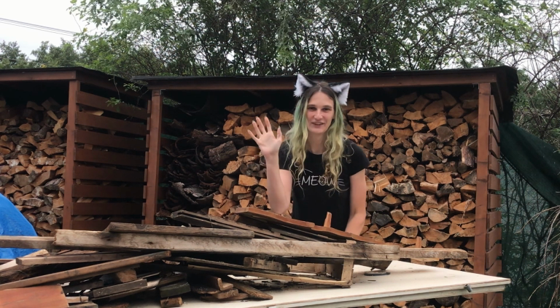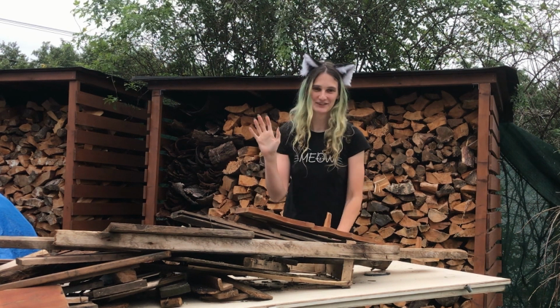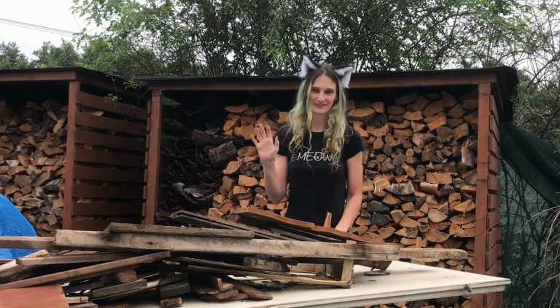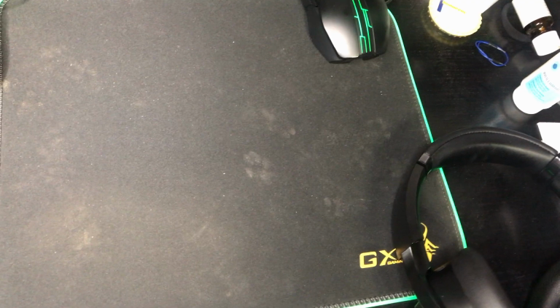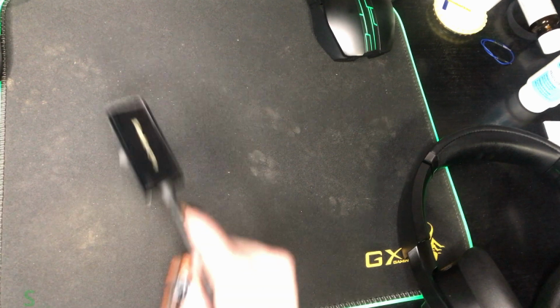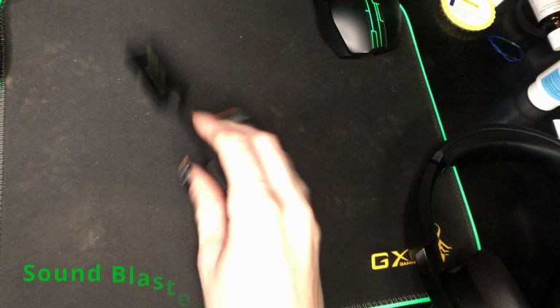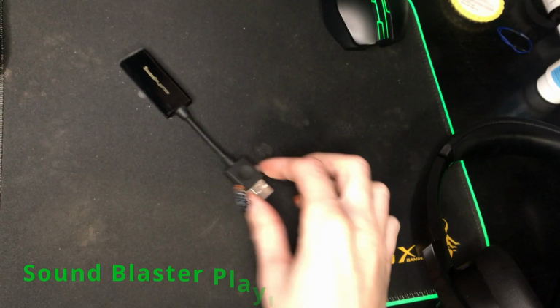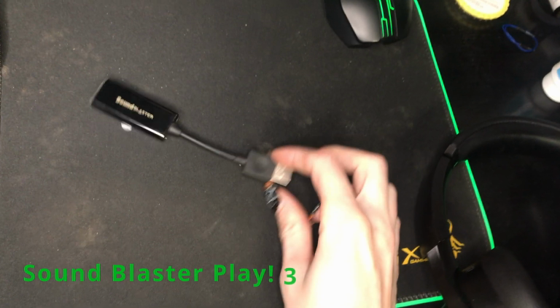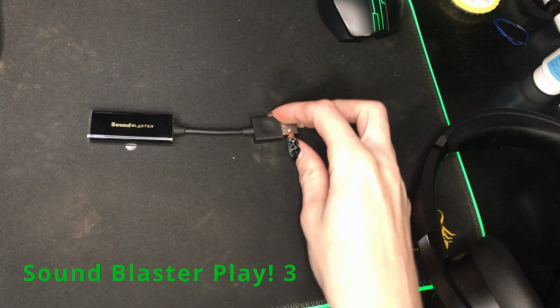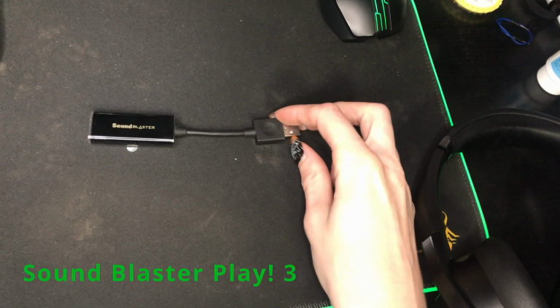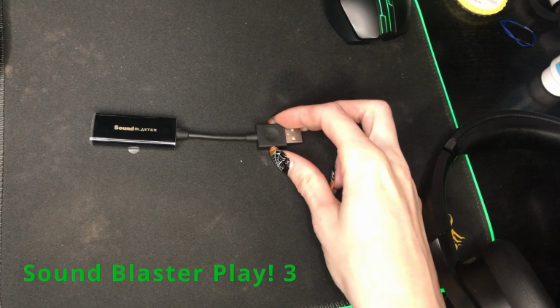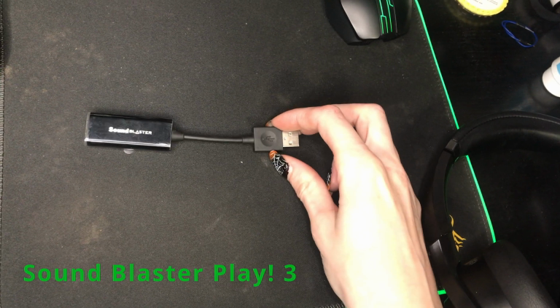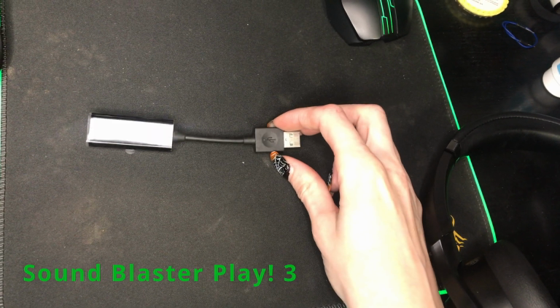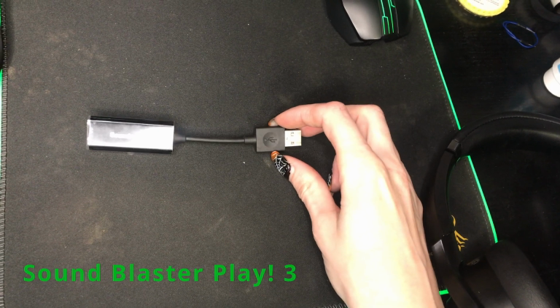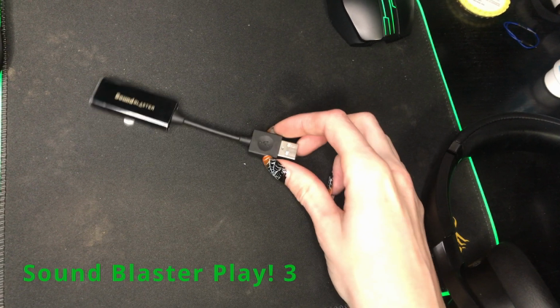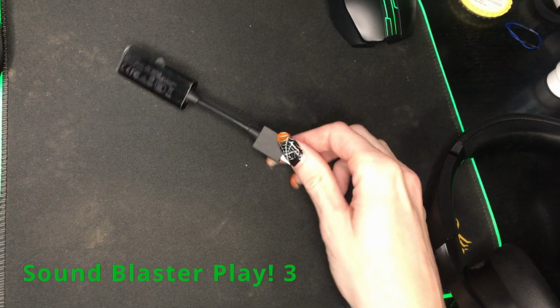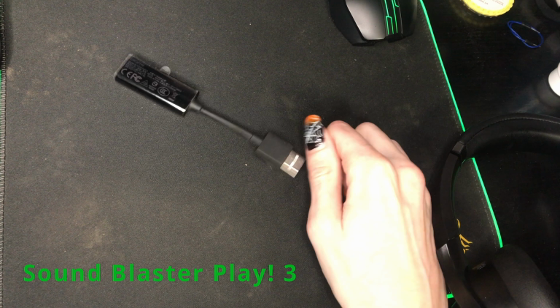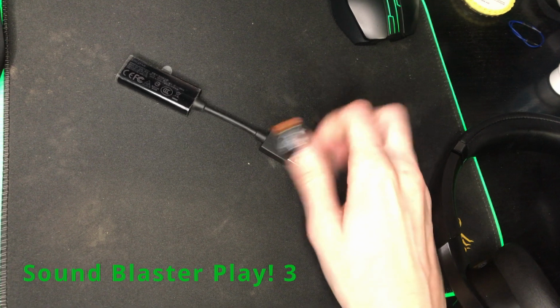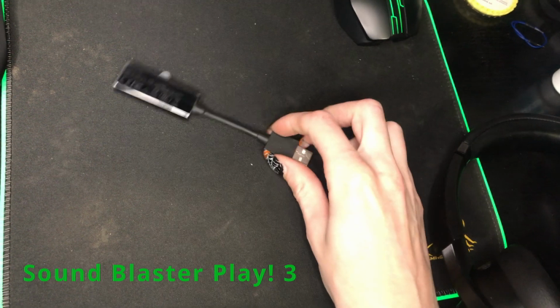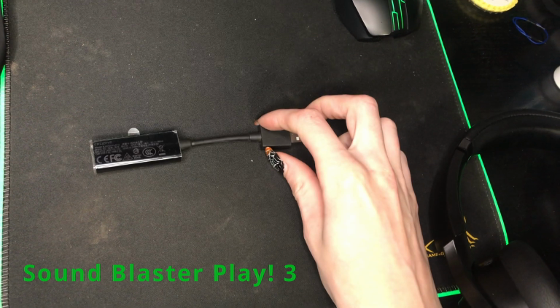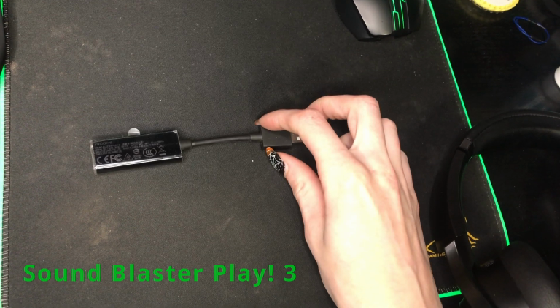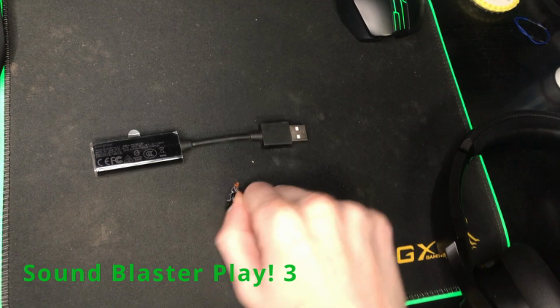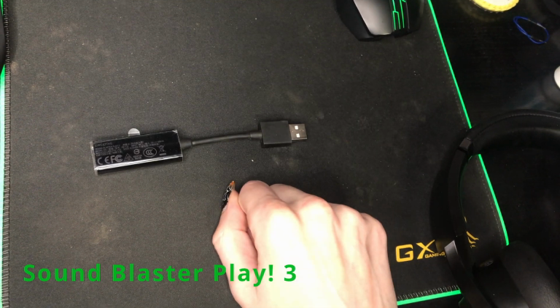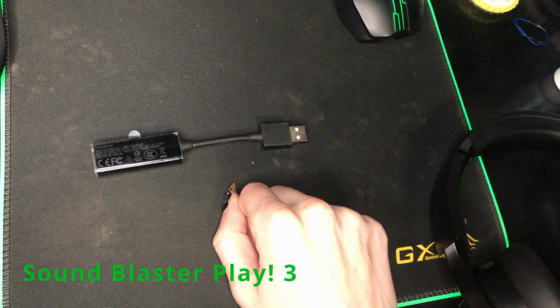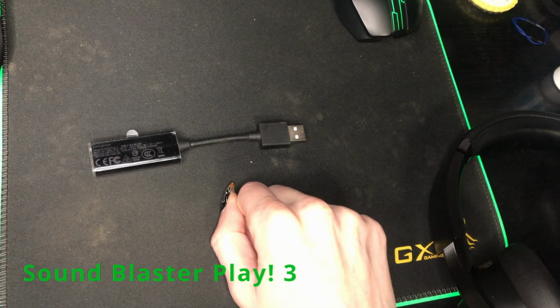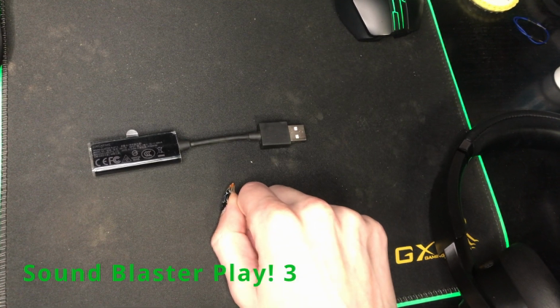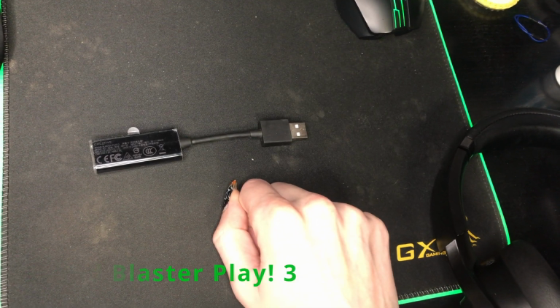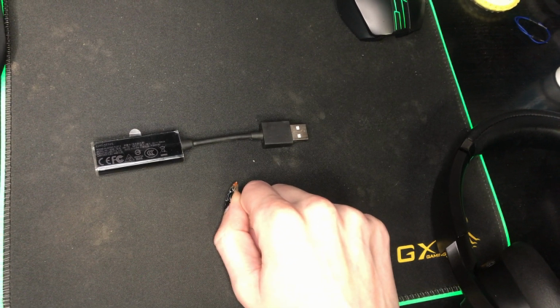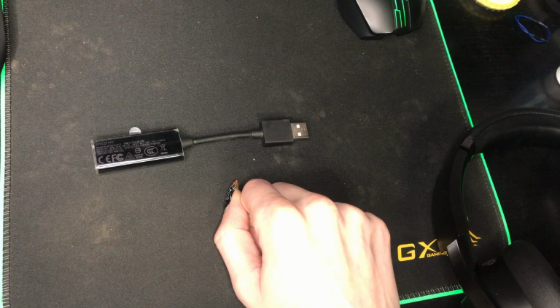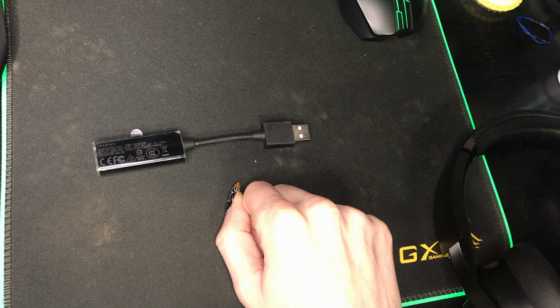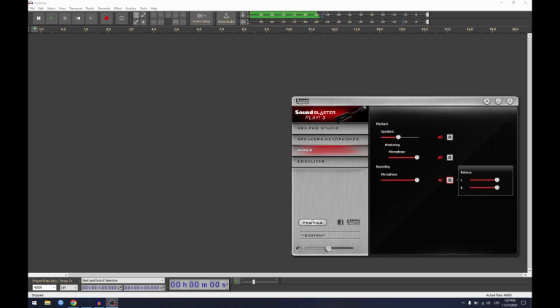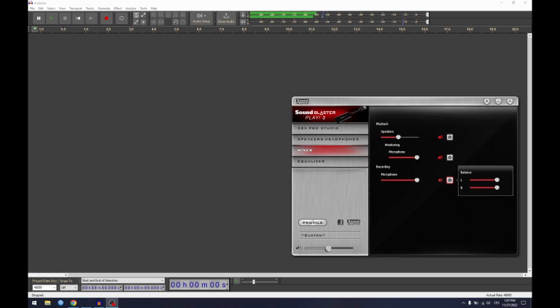Hi folks, today I want to make a little review of this sucker, the Sound Blaster Play 3. I bought it because I needed a sound card to record the microphone for my videos. Let's look at how good or bad it is.